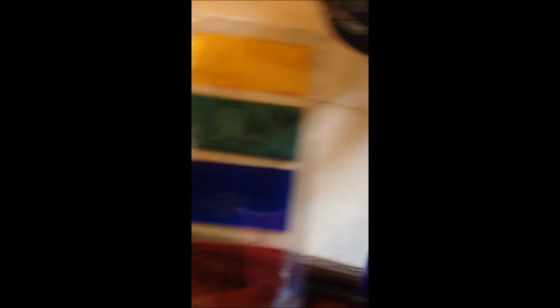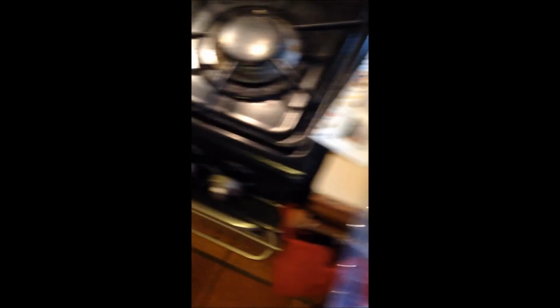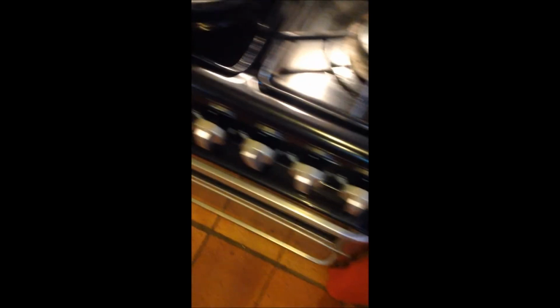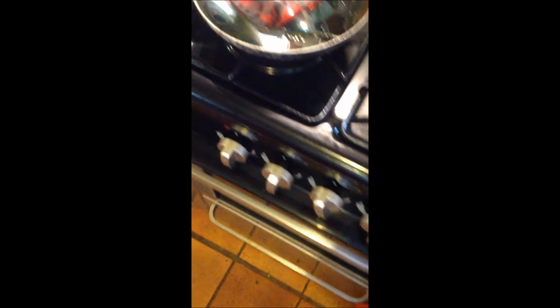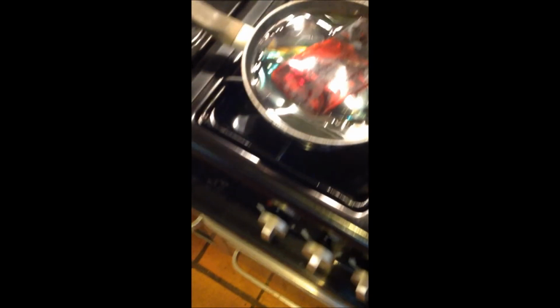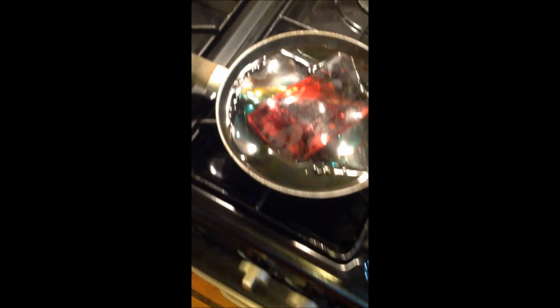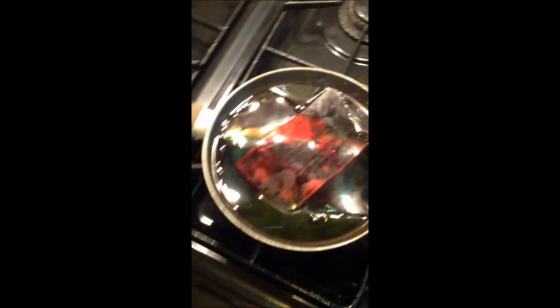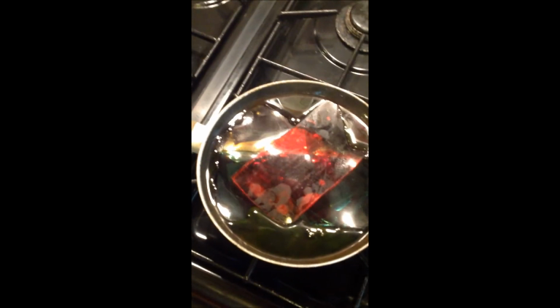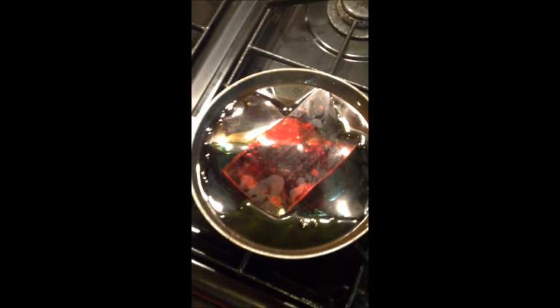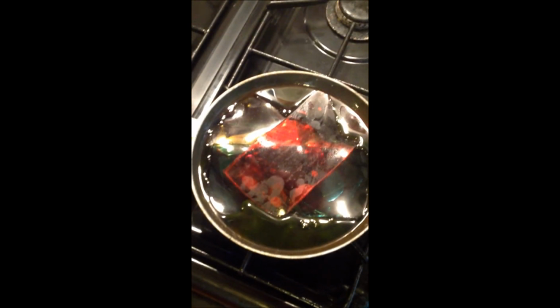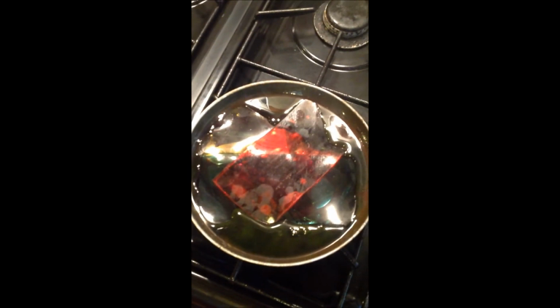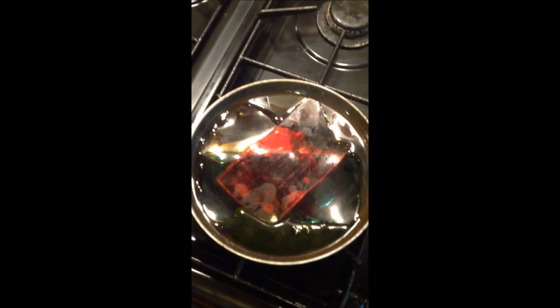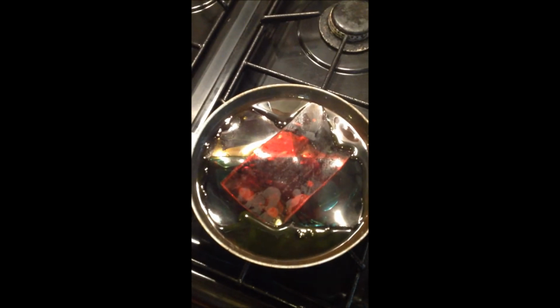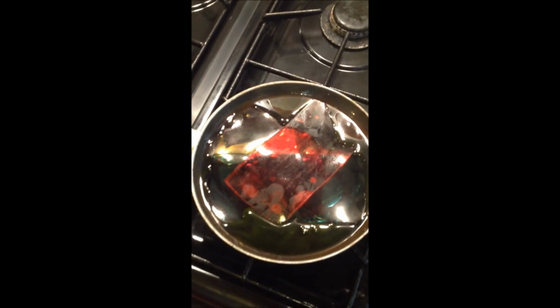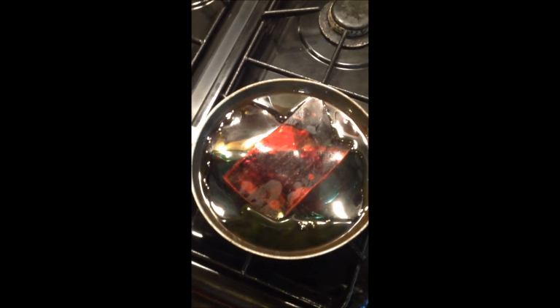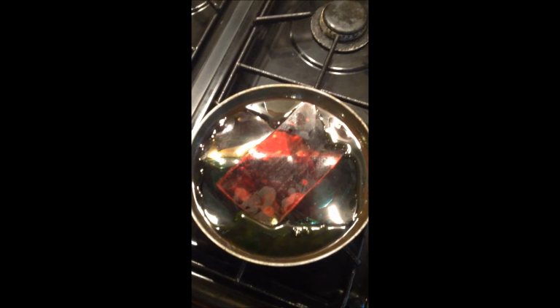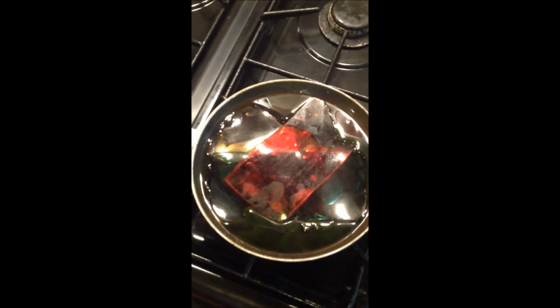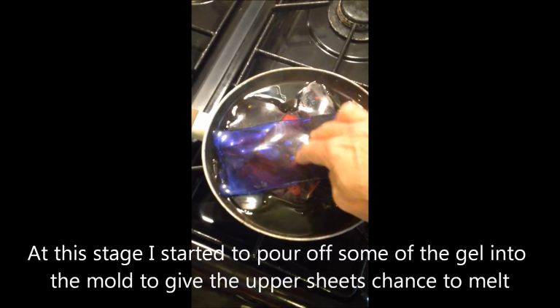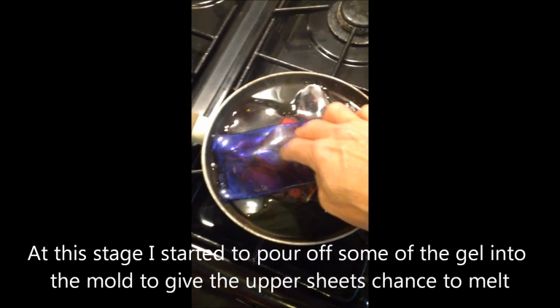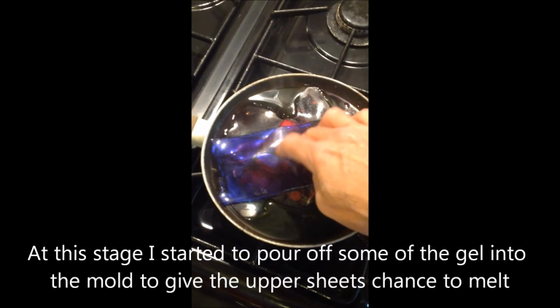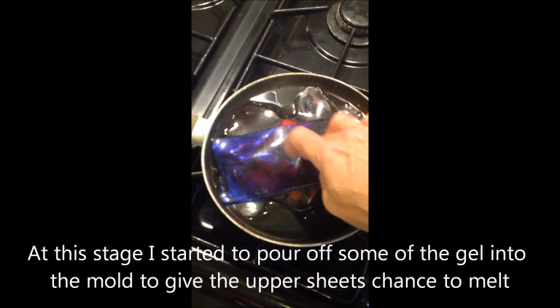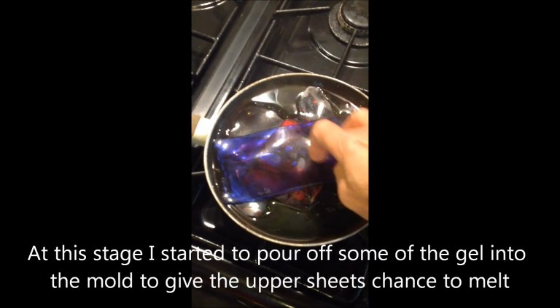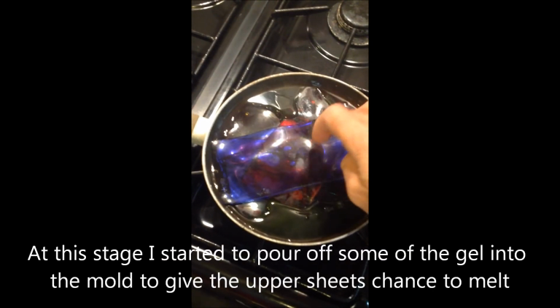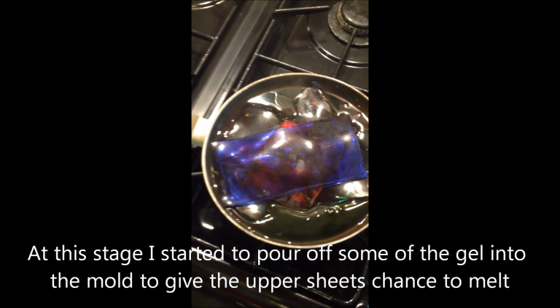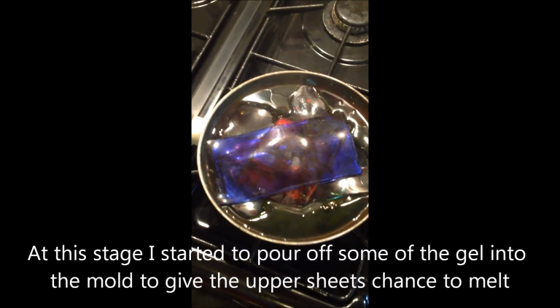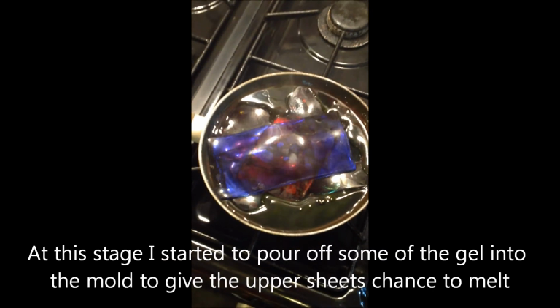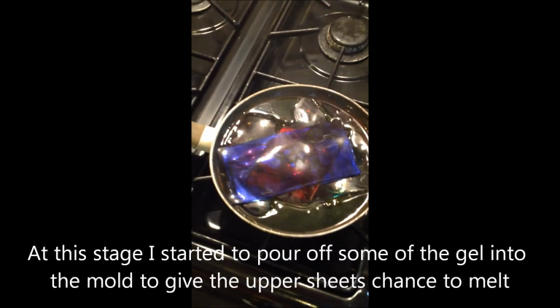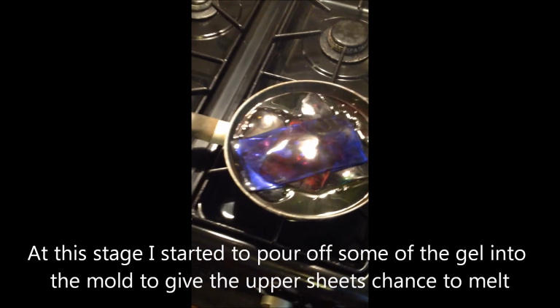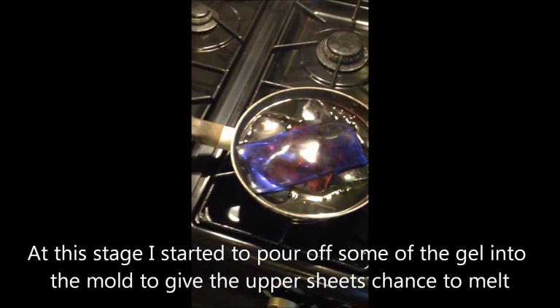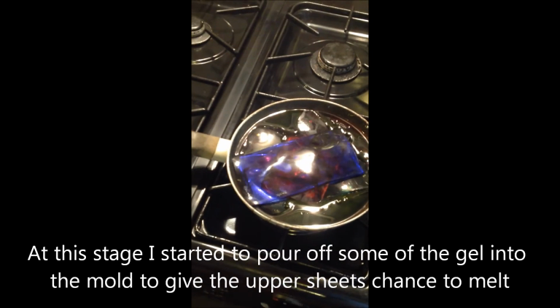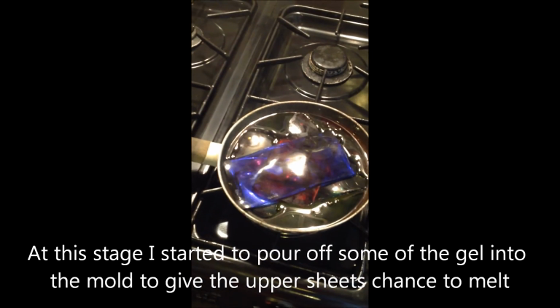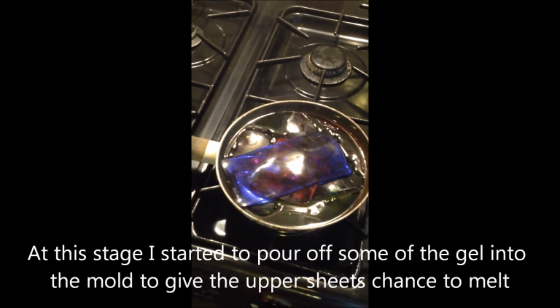It also comes in these wonderful acetate sheets, which is really useful to place the plate on whilst you're doing the work. It's just coming to a heat where it's all coming together now, so I'll come back to it again in a moment.